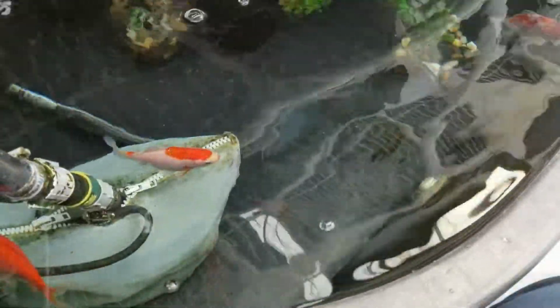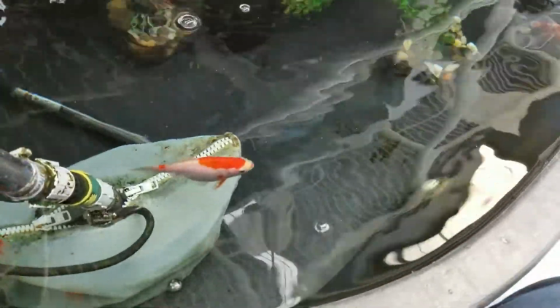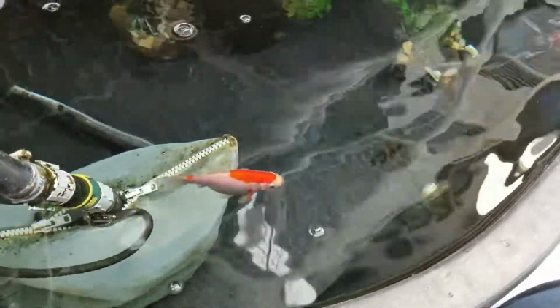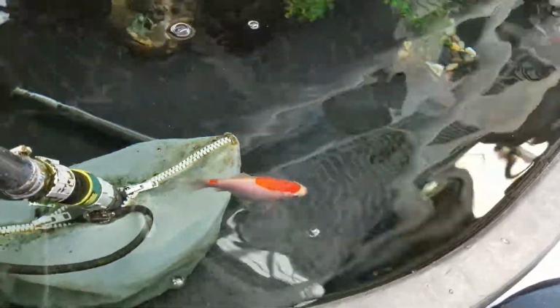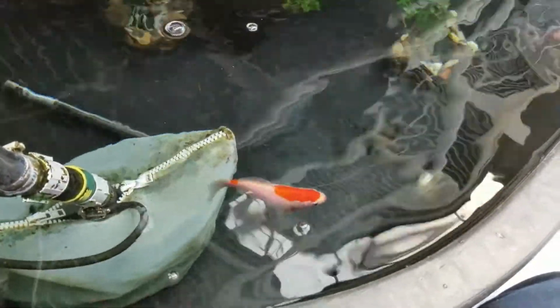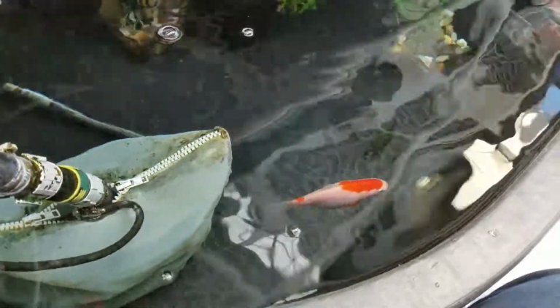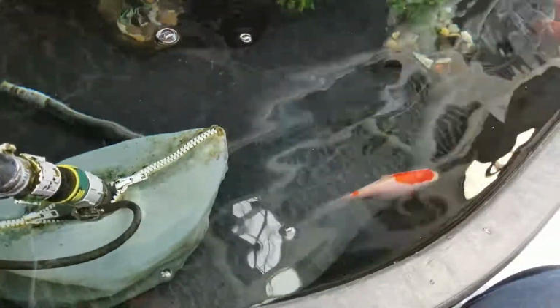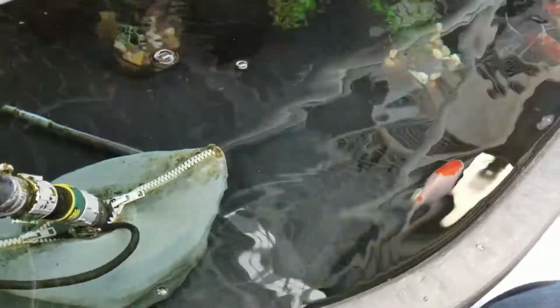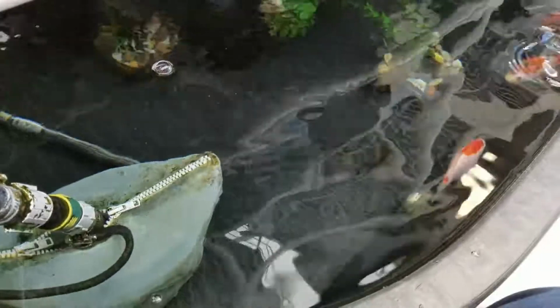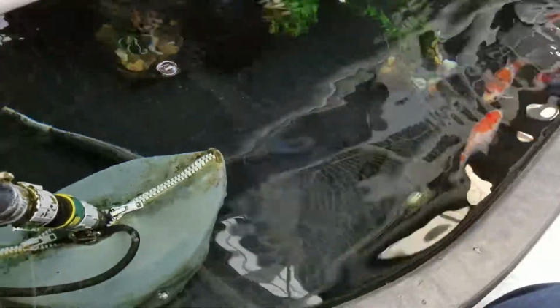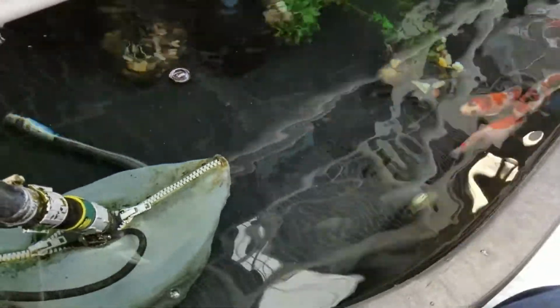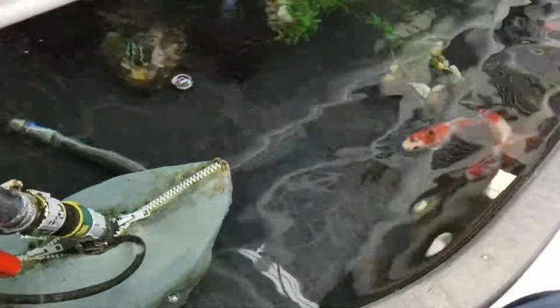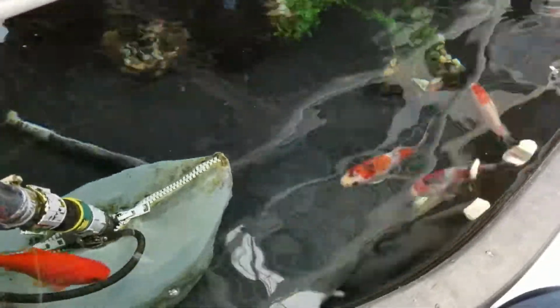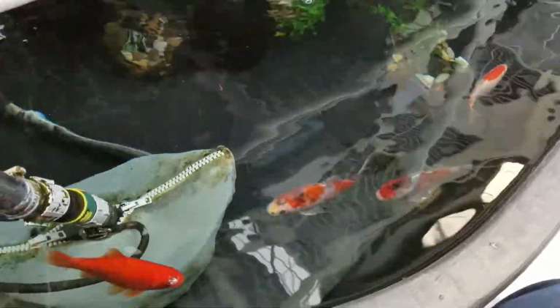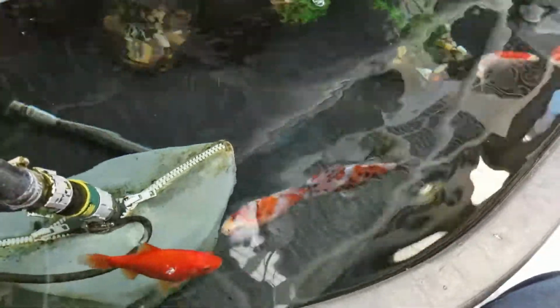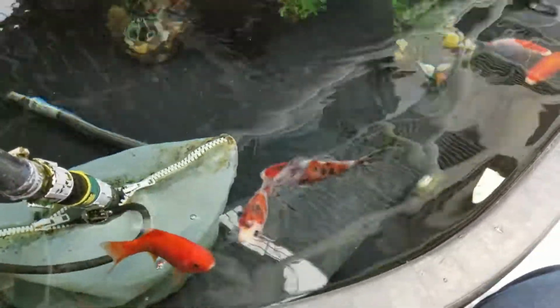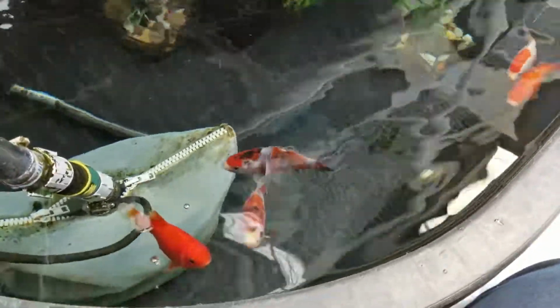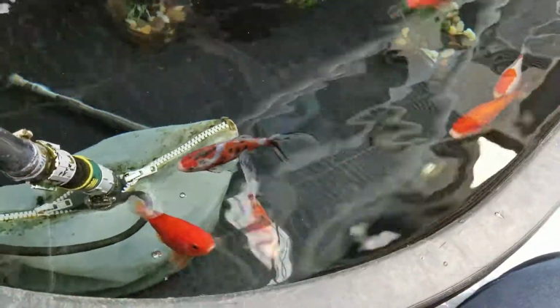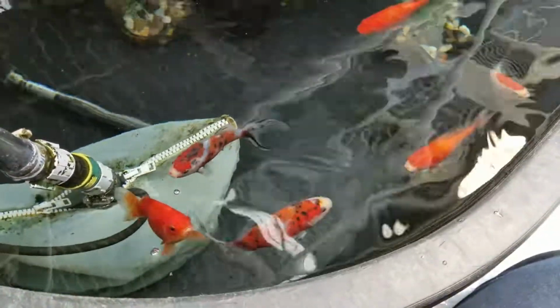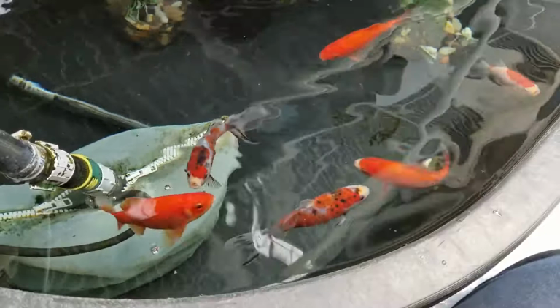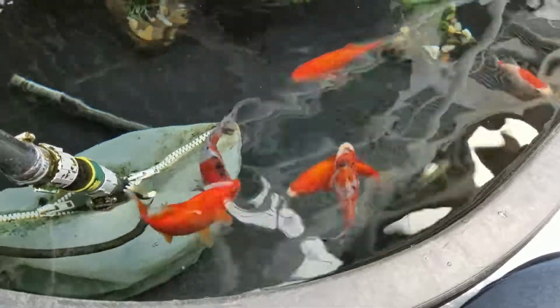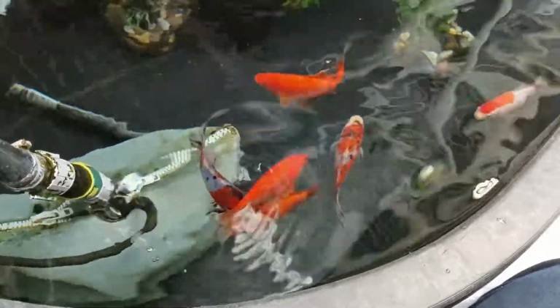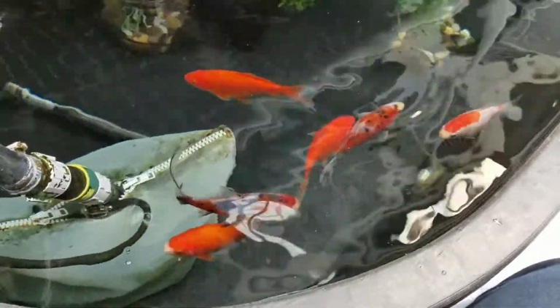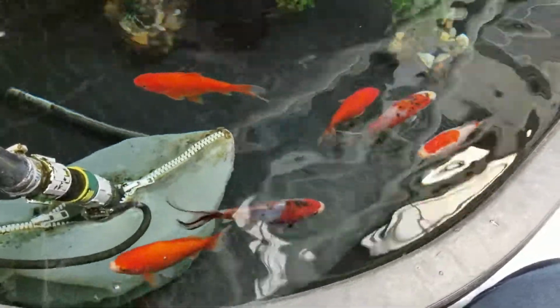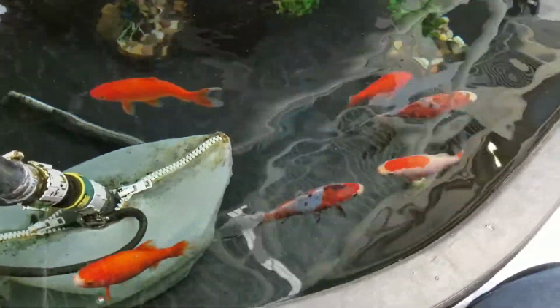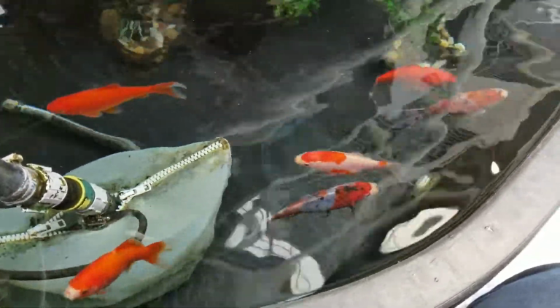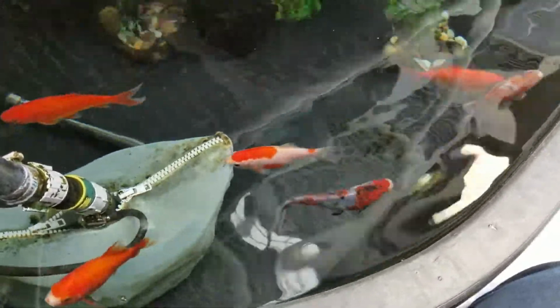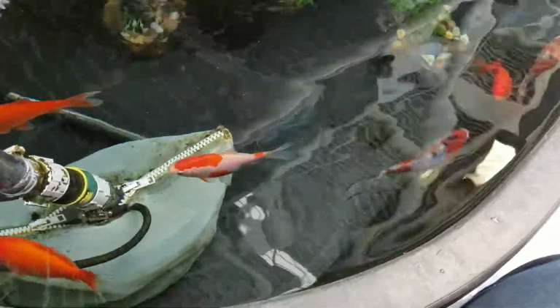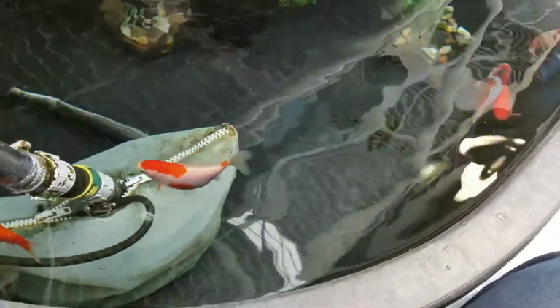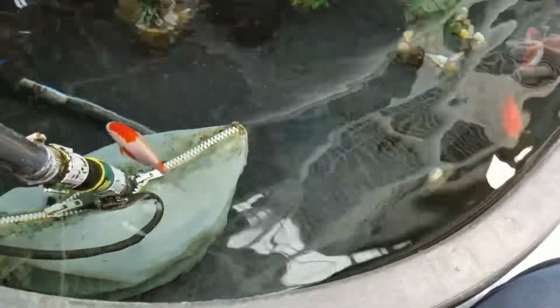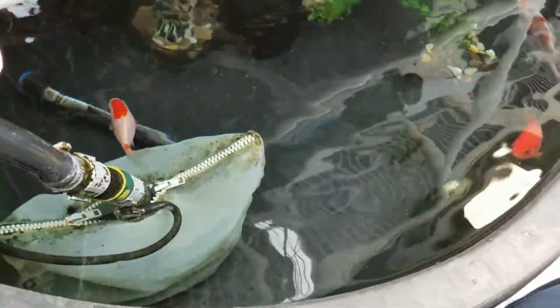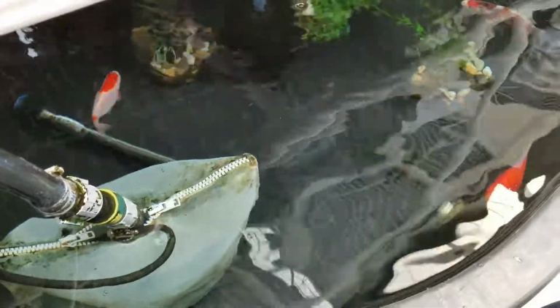So with my 85-gallon aquaponic tanks I could easily have seven fish. I currently have six because I want to keep the parameters with a lot of room for growth, and these guys seem to be doing really well with that.